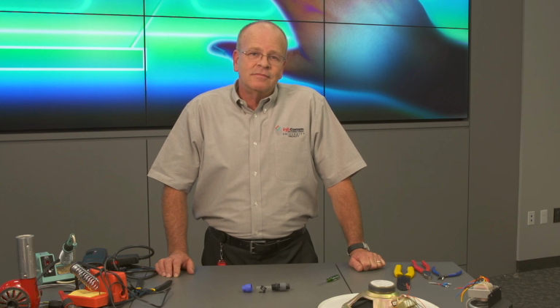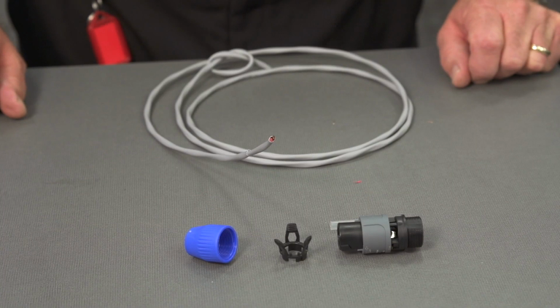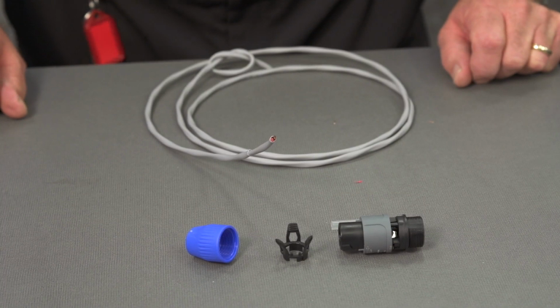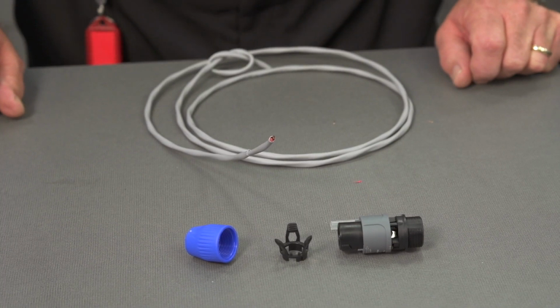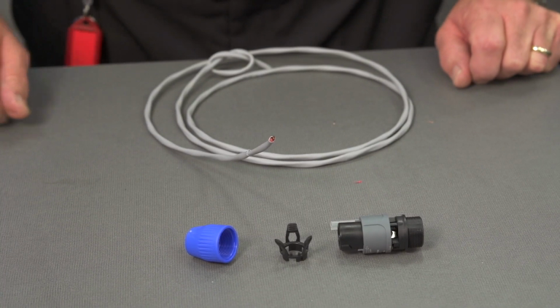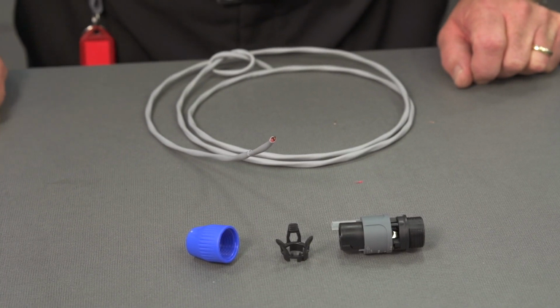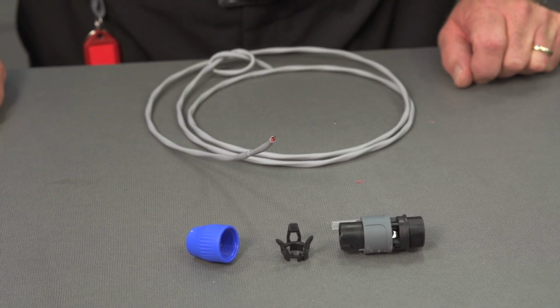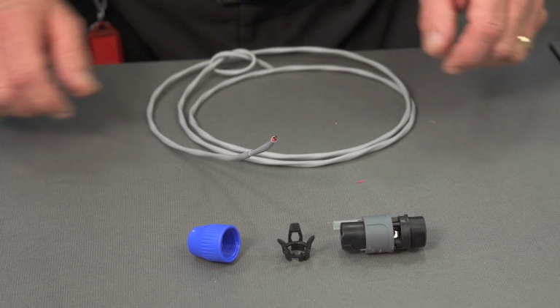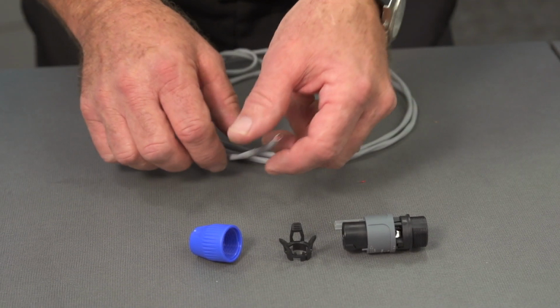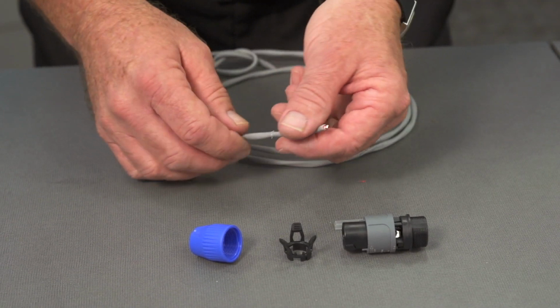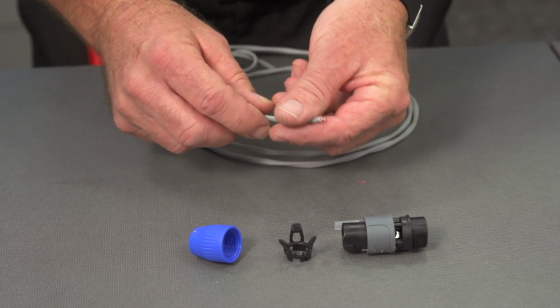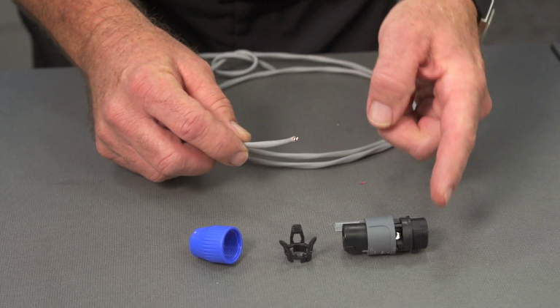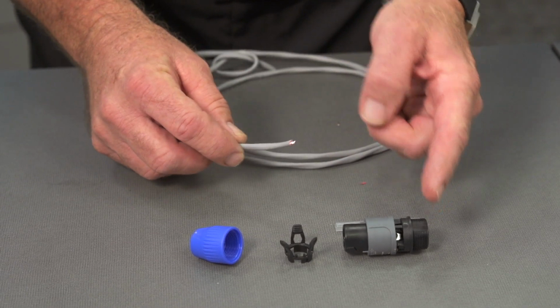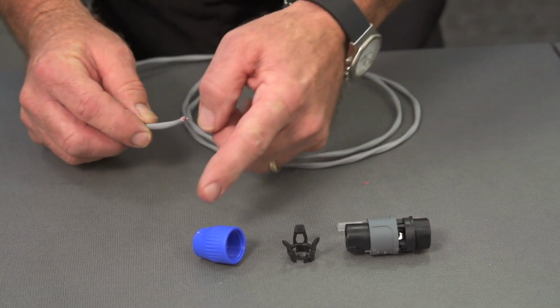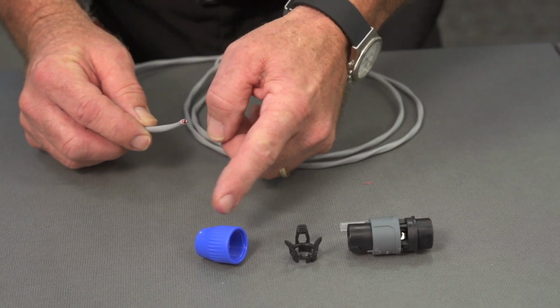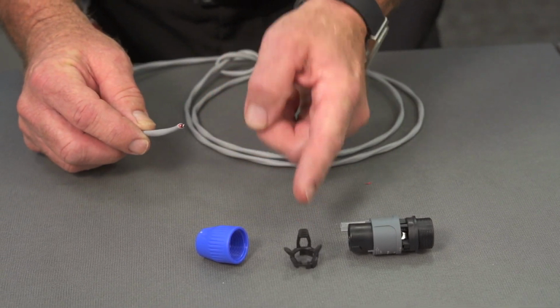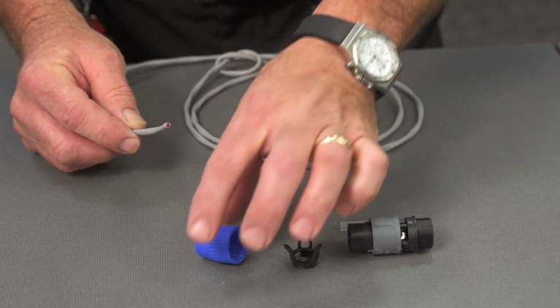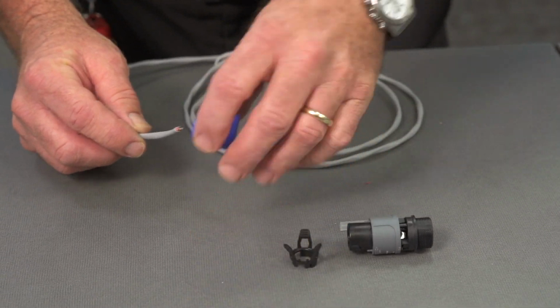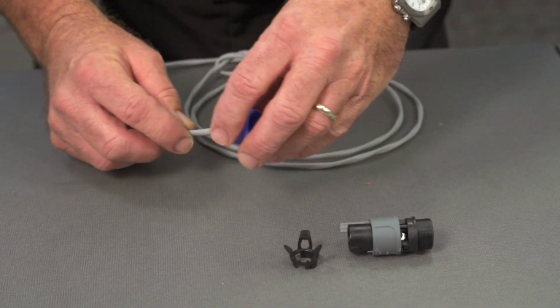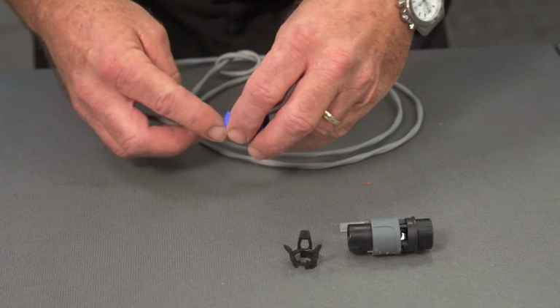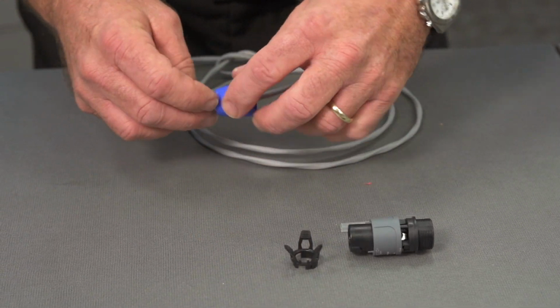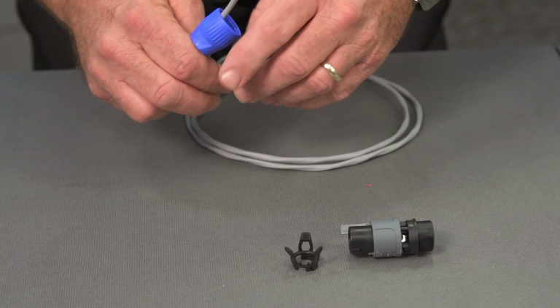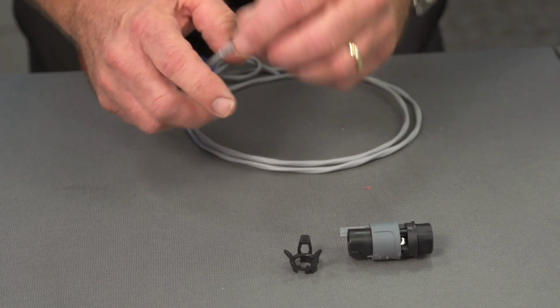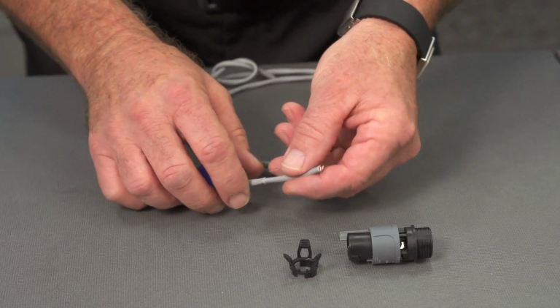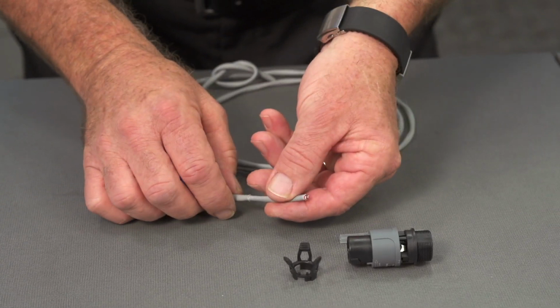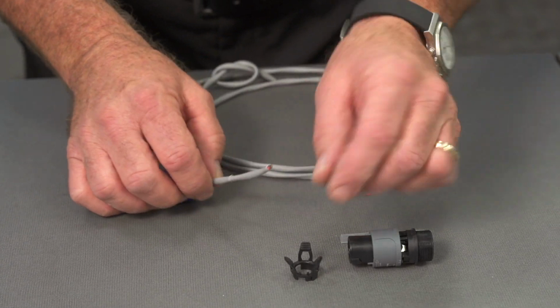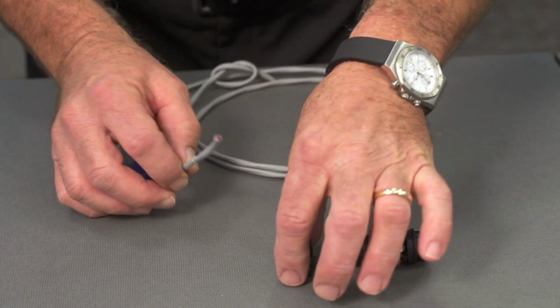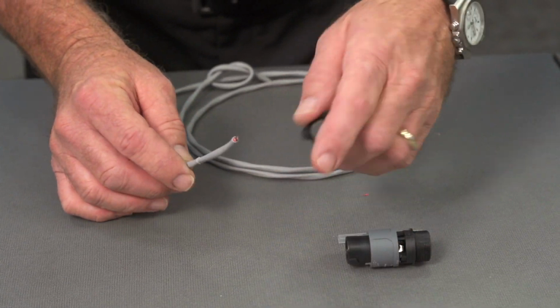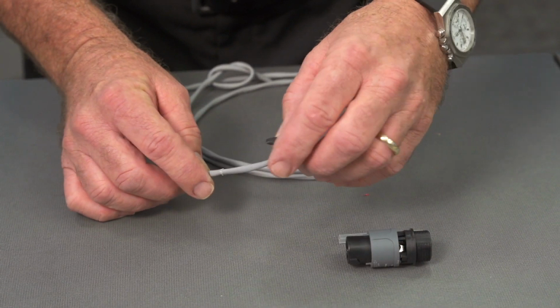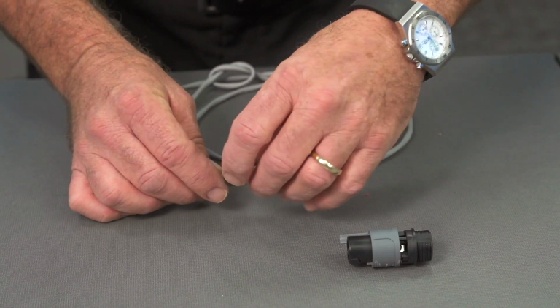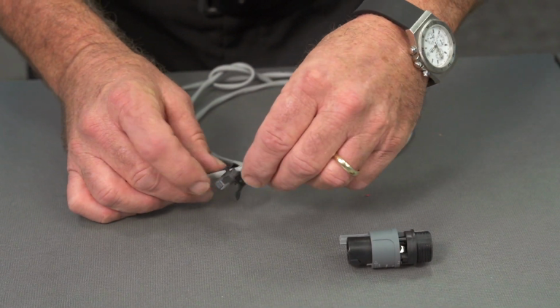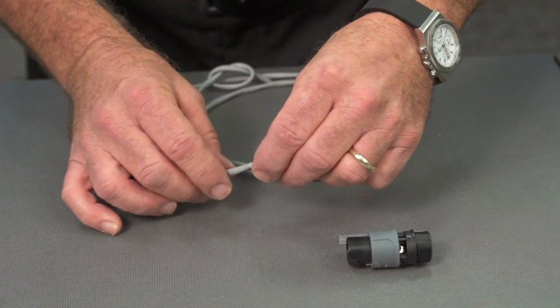Our first operation is to thread the strain reliefs onto the cable. Obviously, we don't want to connect the wires until our strain reliefs have been placed first. We start with the screw-on strain relief at the bottom and then thread in the compression relief.